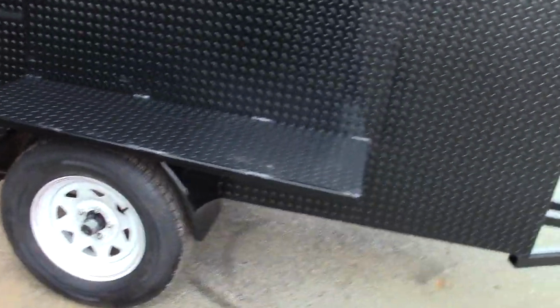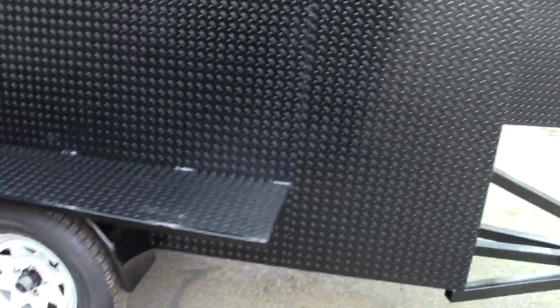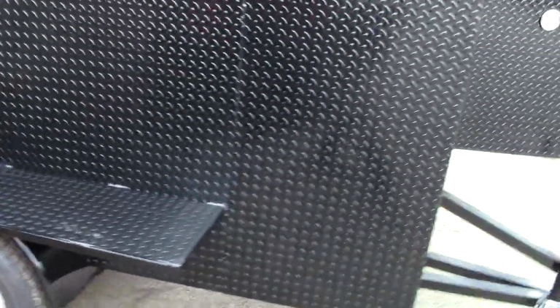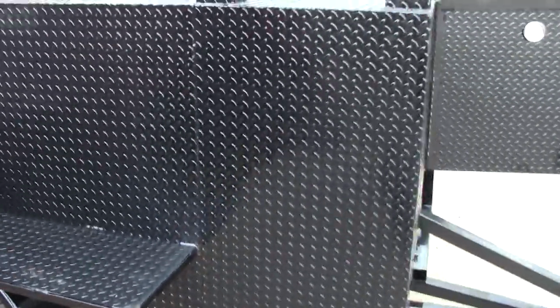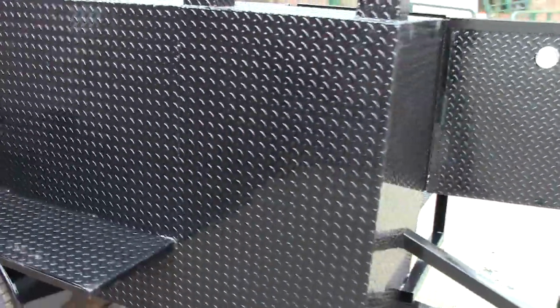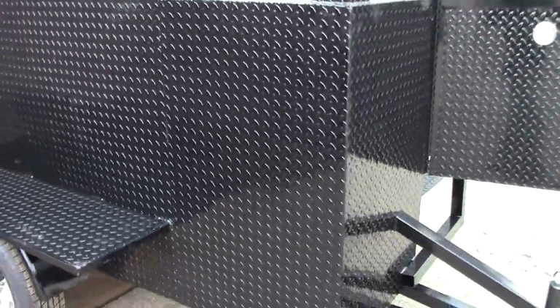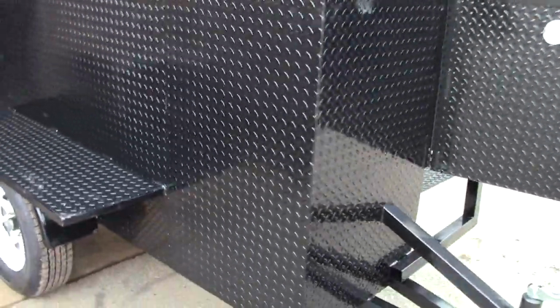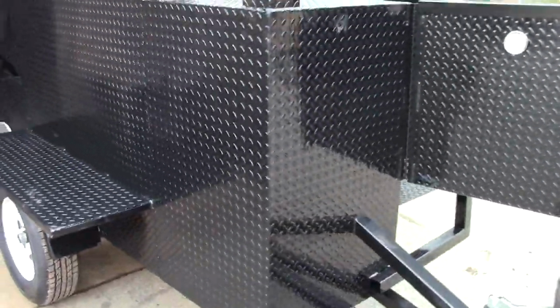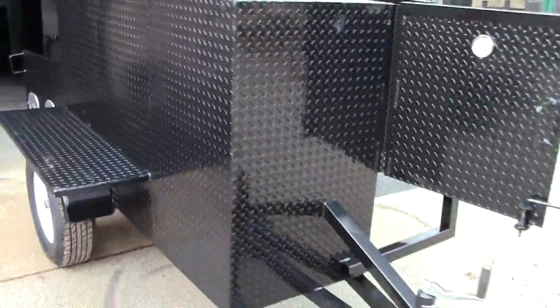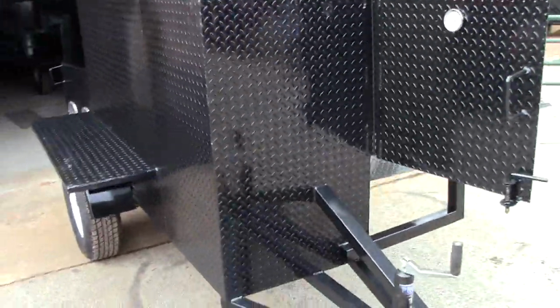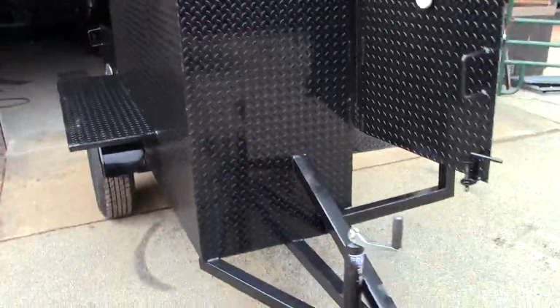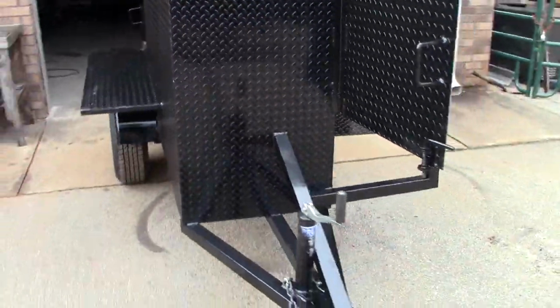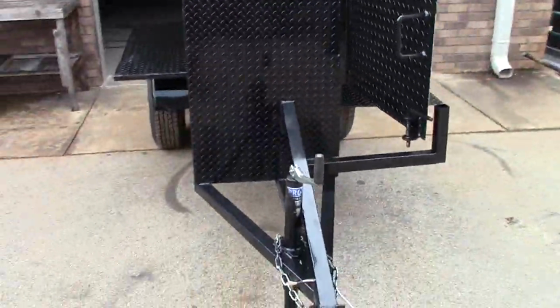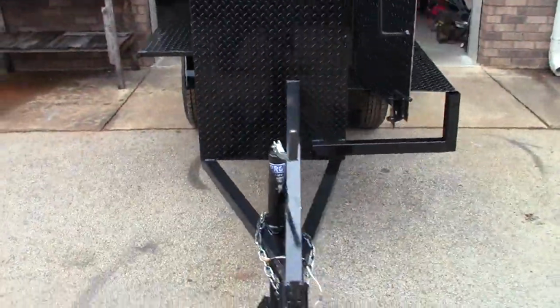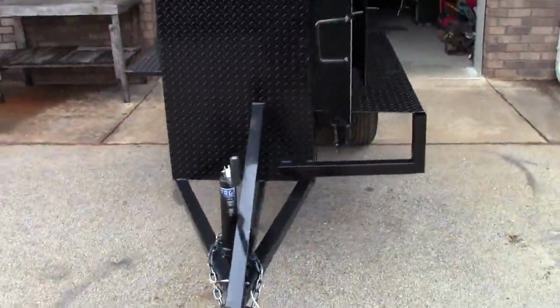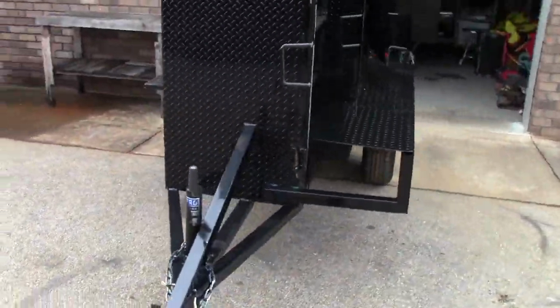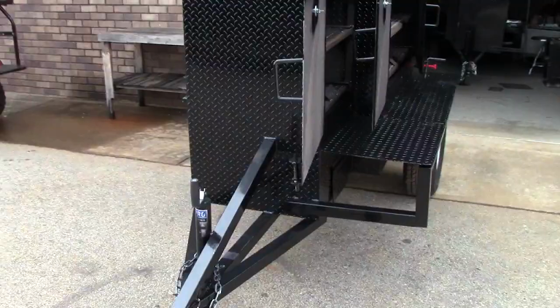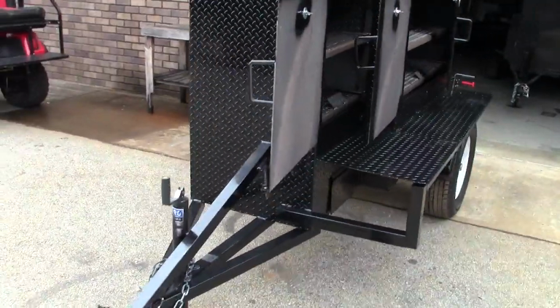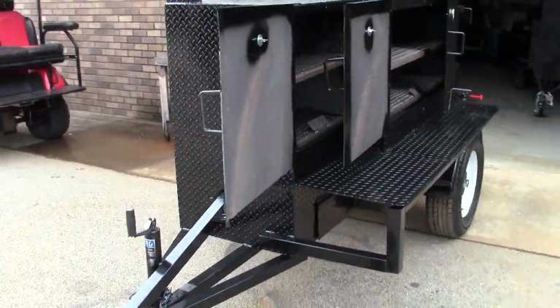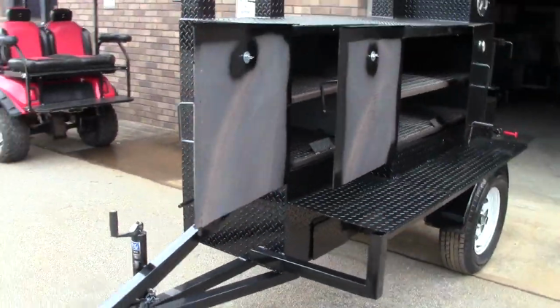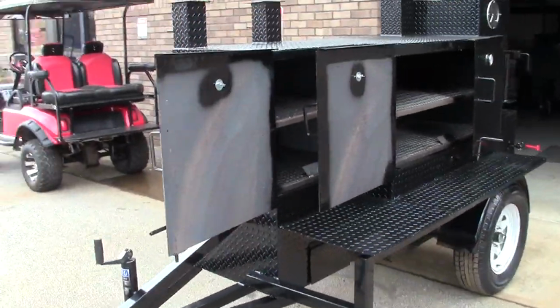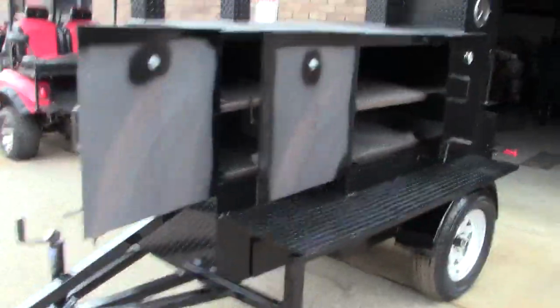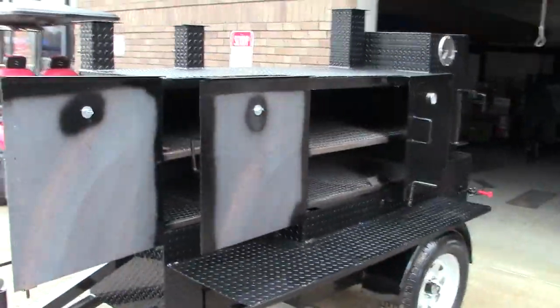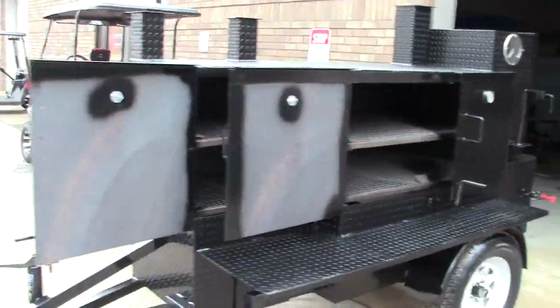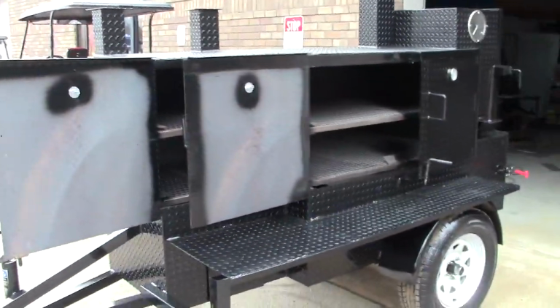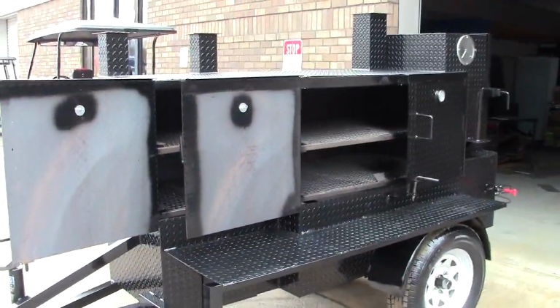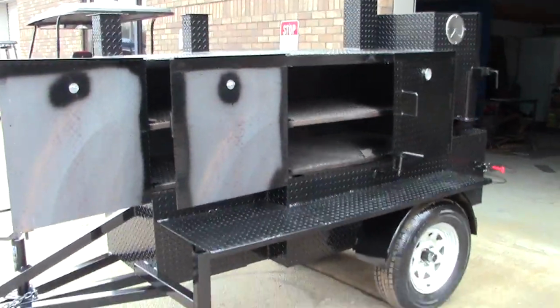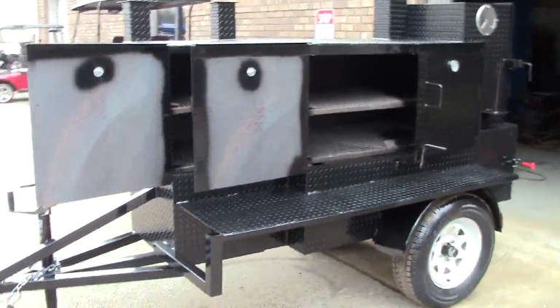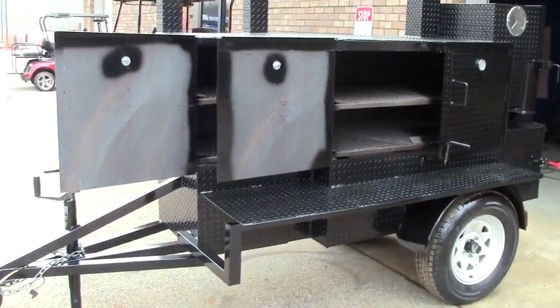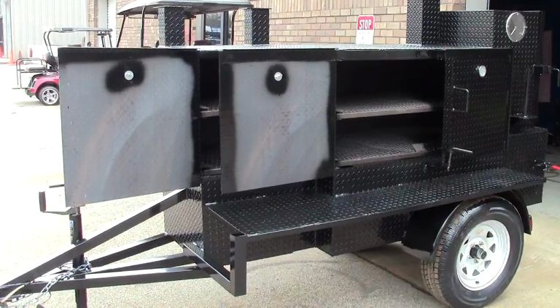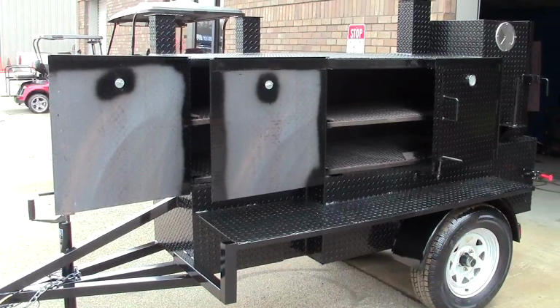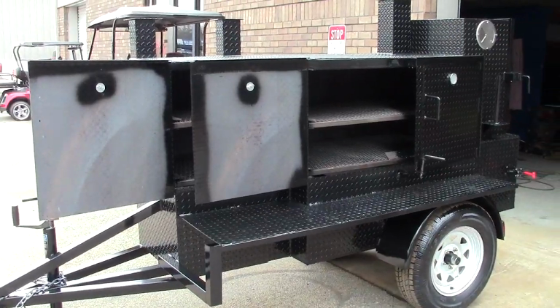So this is the brand new upgraded 2019 Pro Mini Rib Master. Give us a call, a holler, or a text — we'd love to build one for you. Thank you very much.